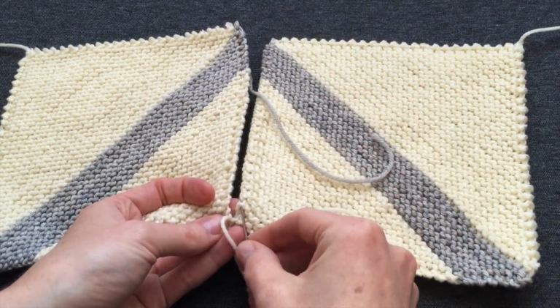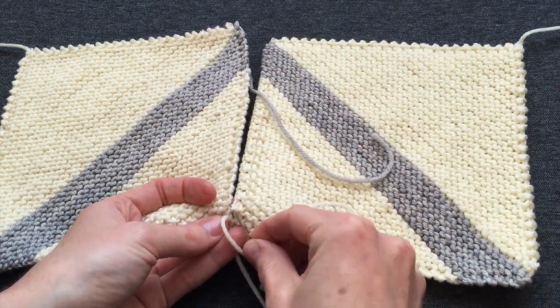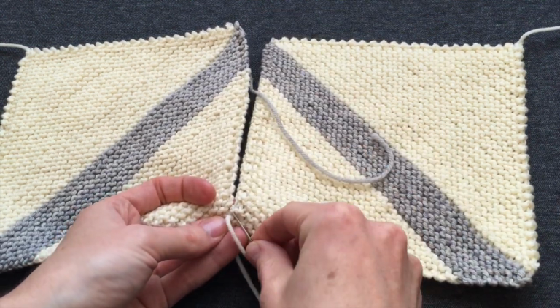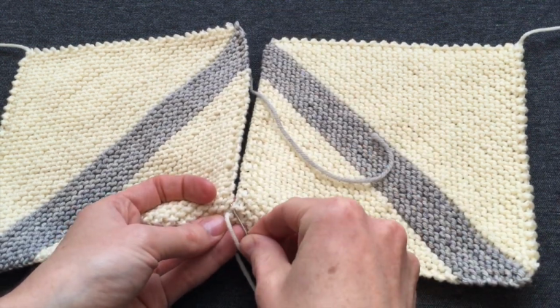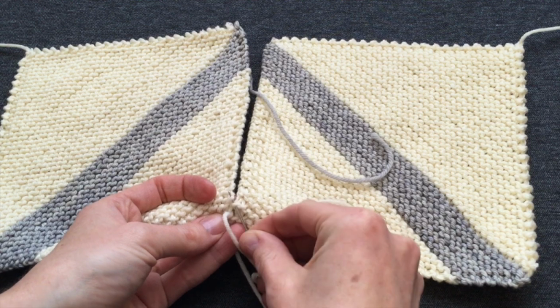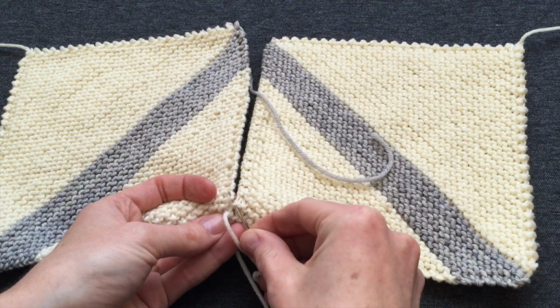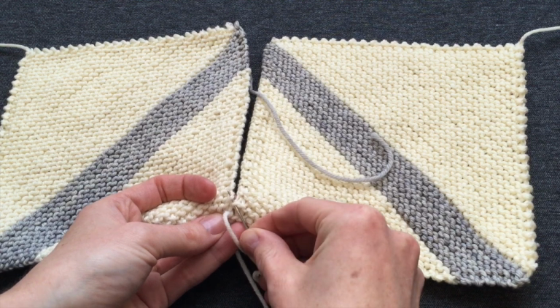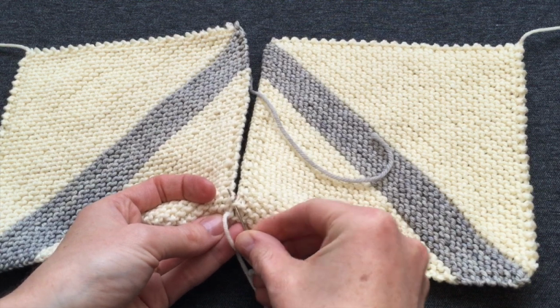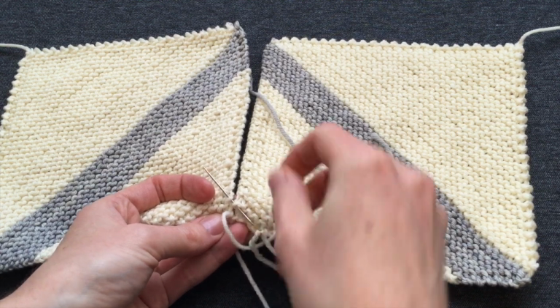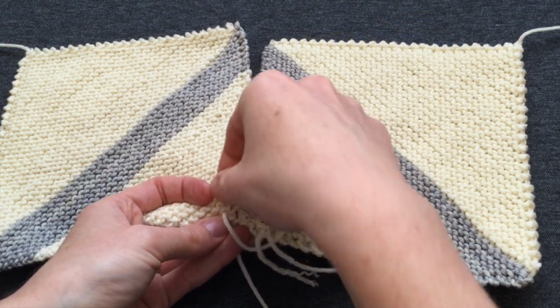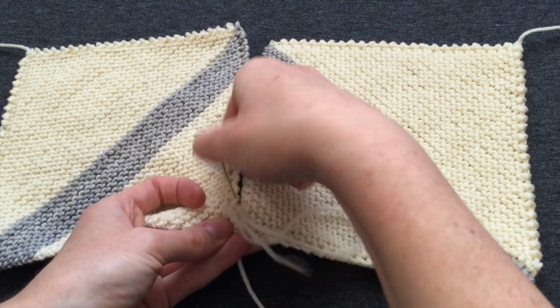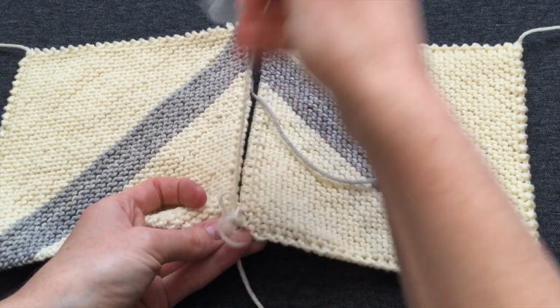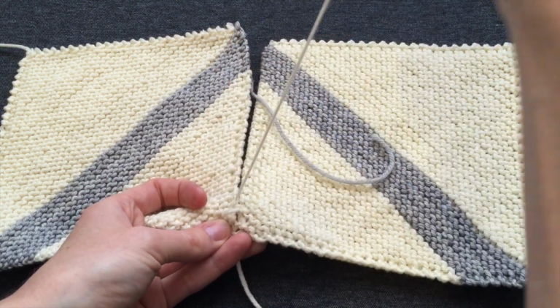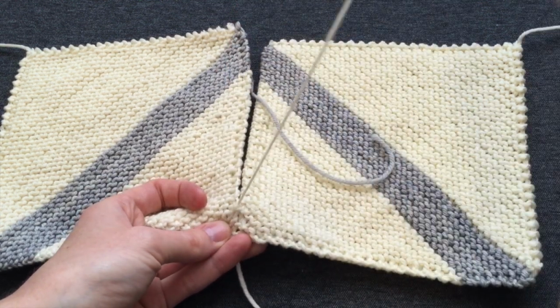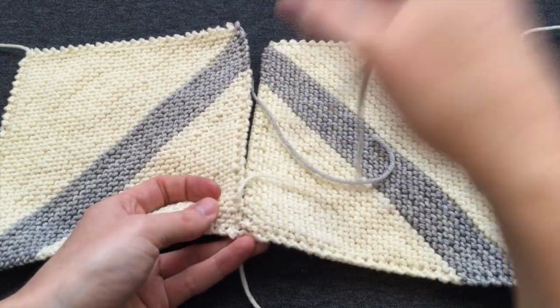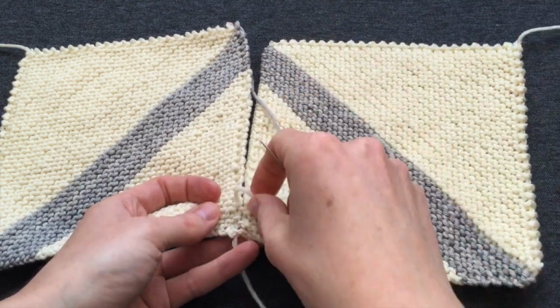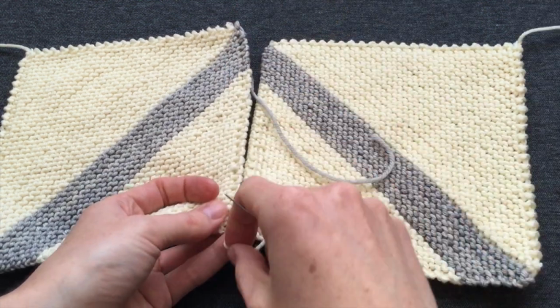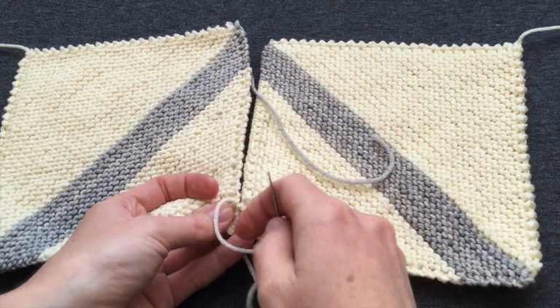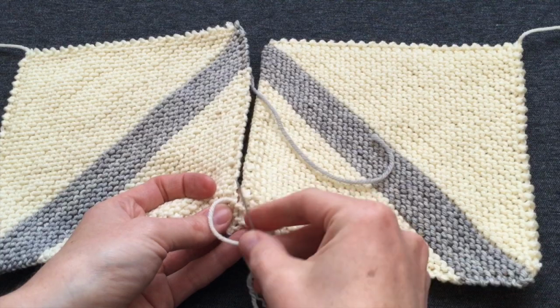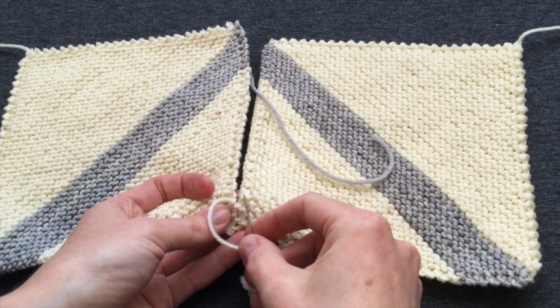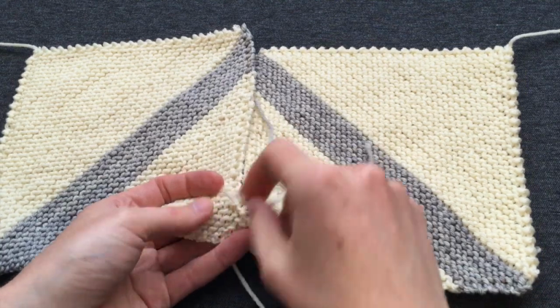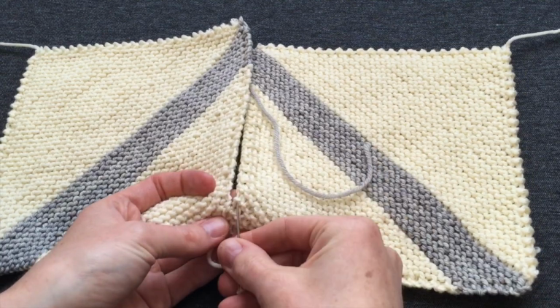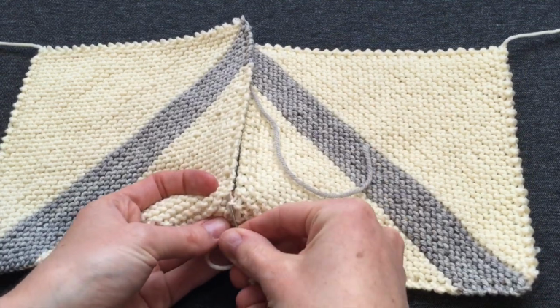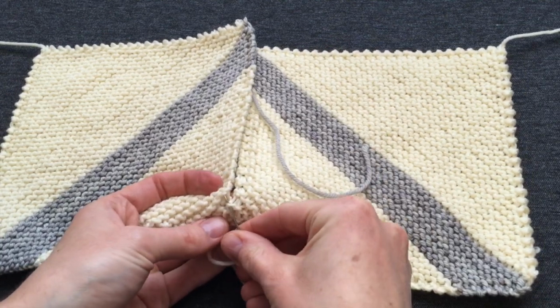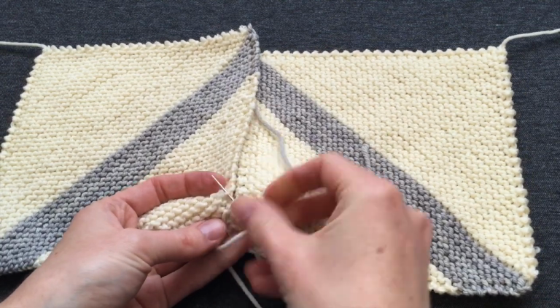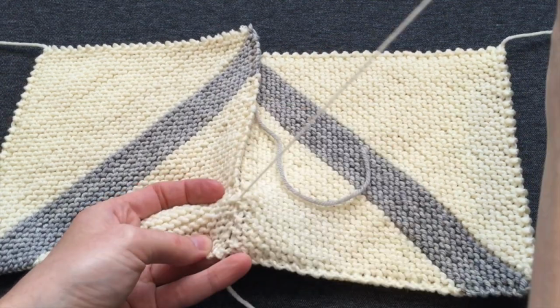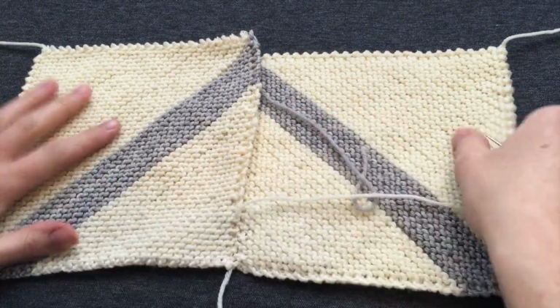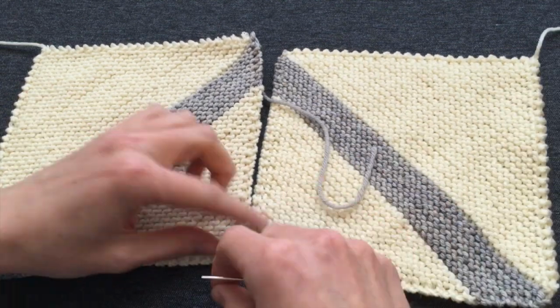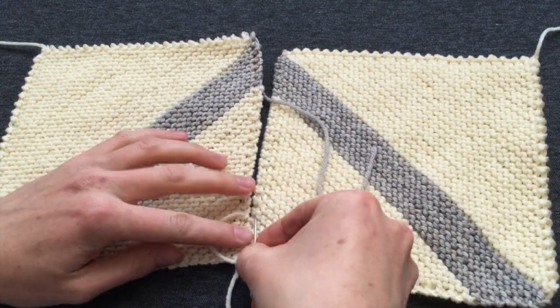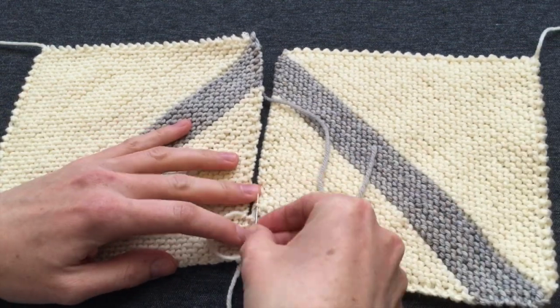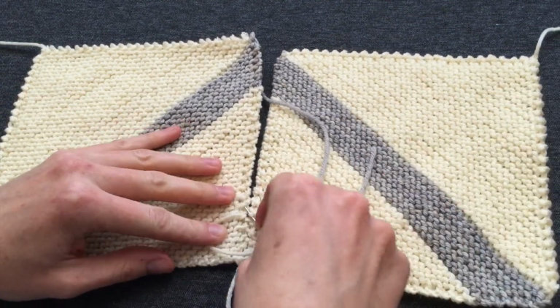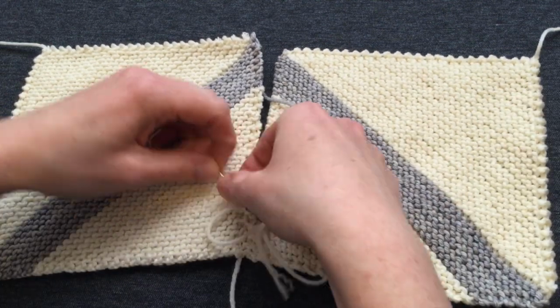Now I take my time with it, weaving from one side of the work to the other, but I'm going to show you how it comes together in fast motion.